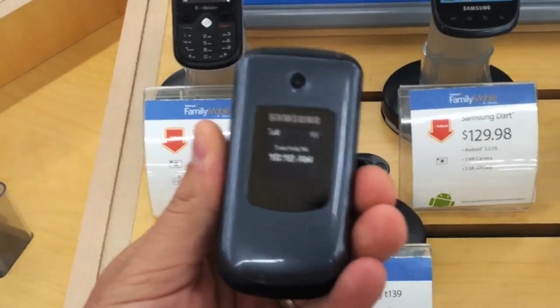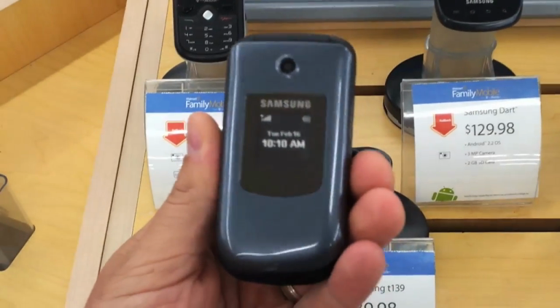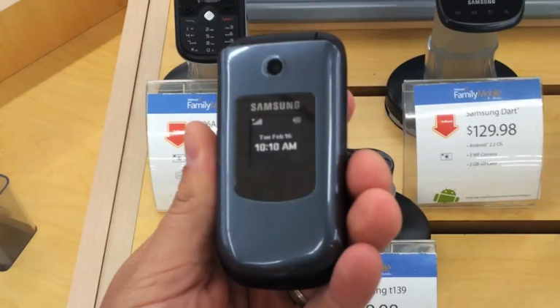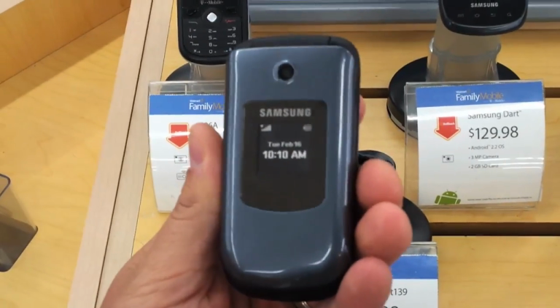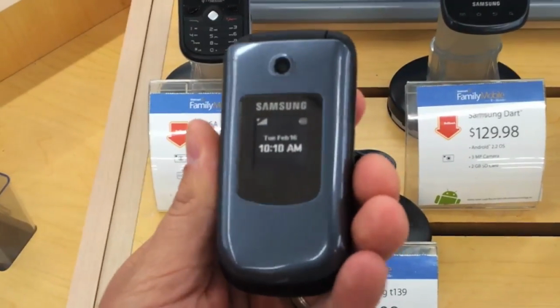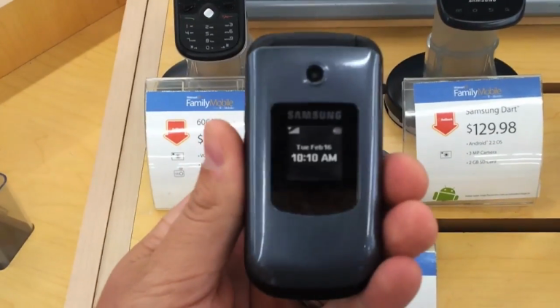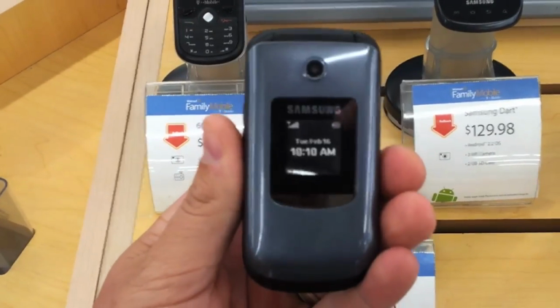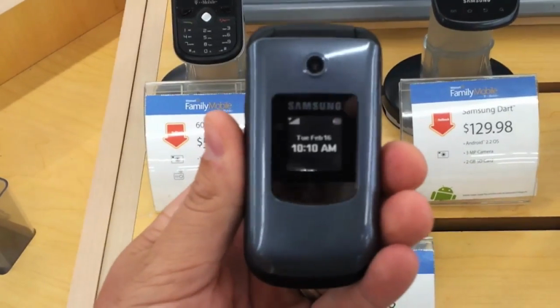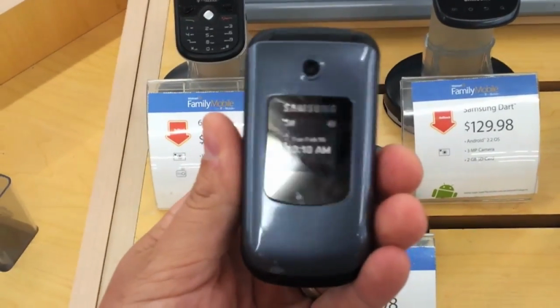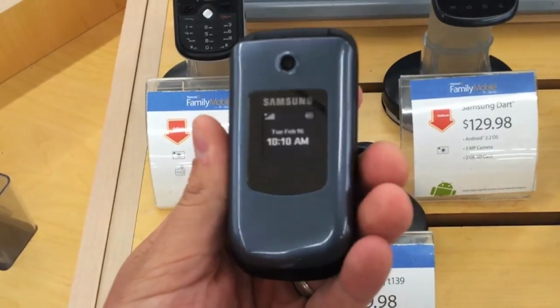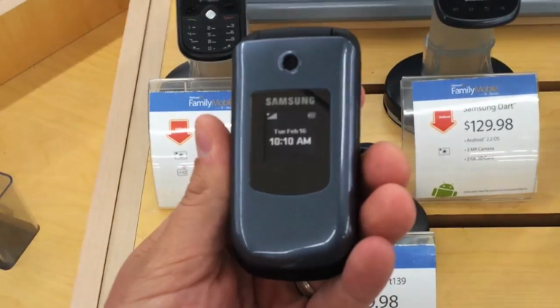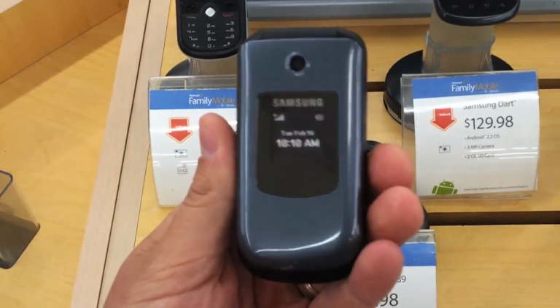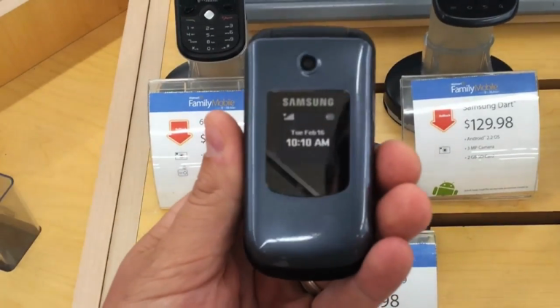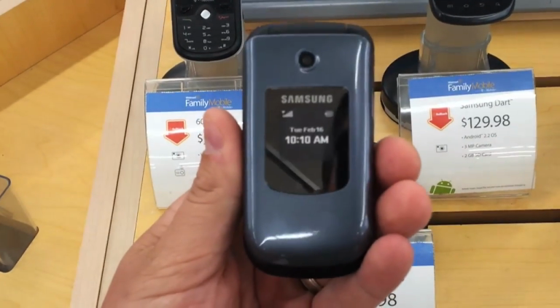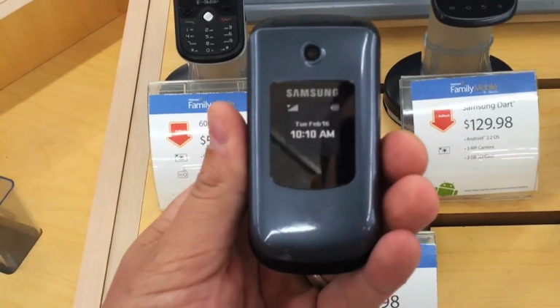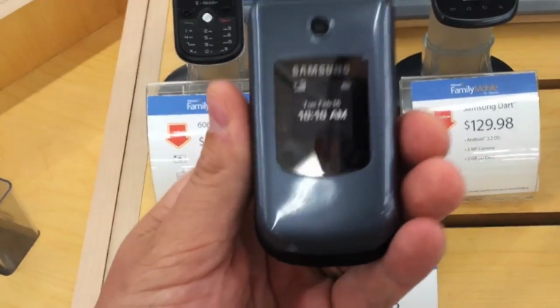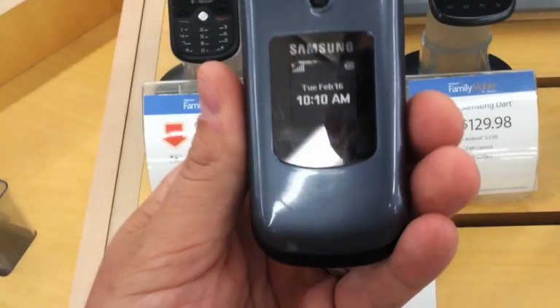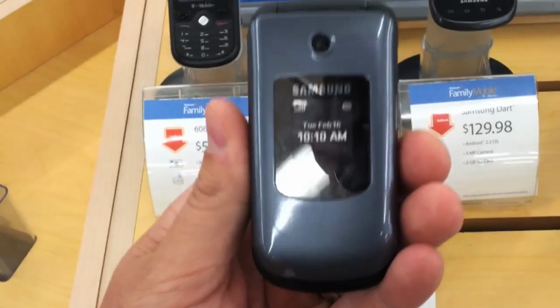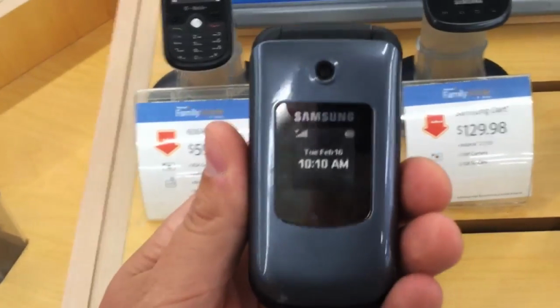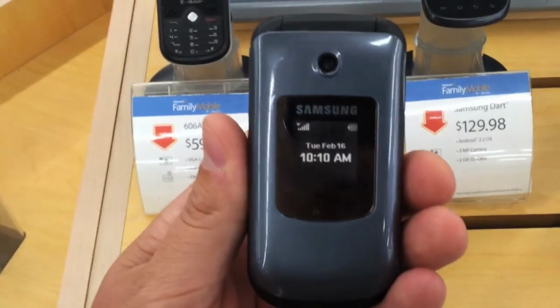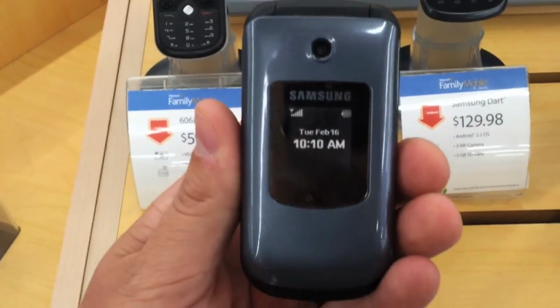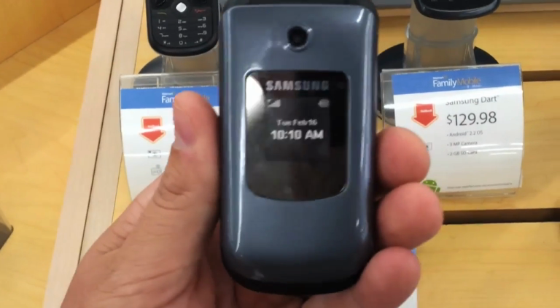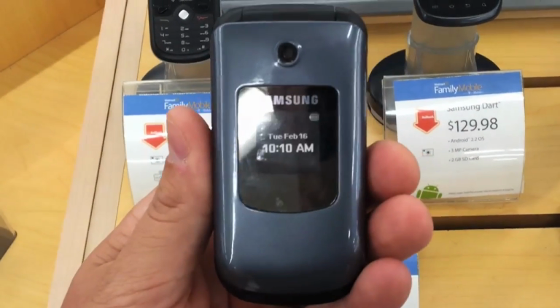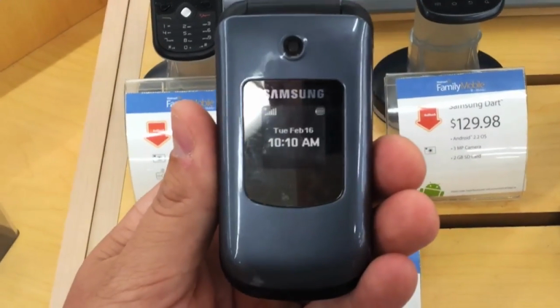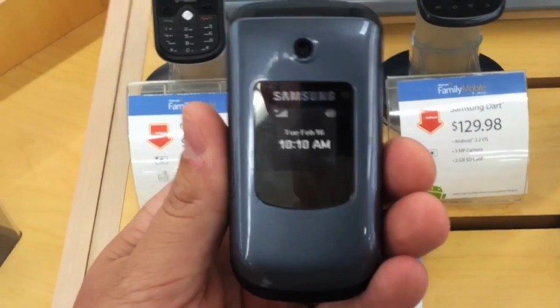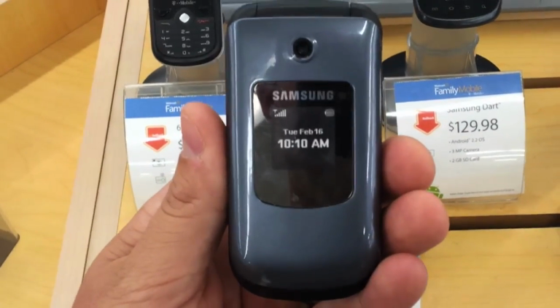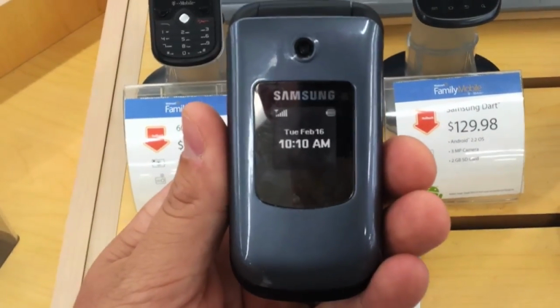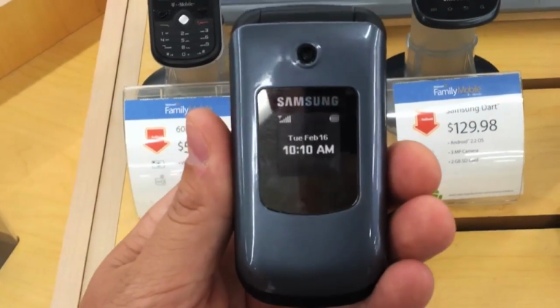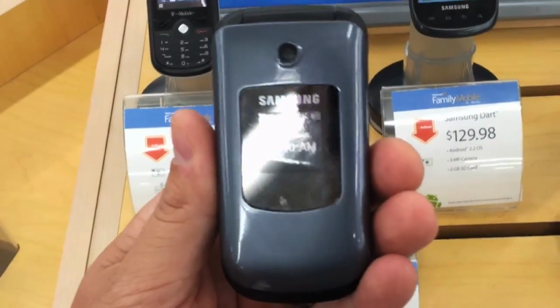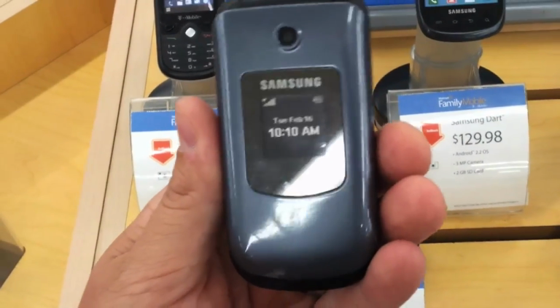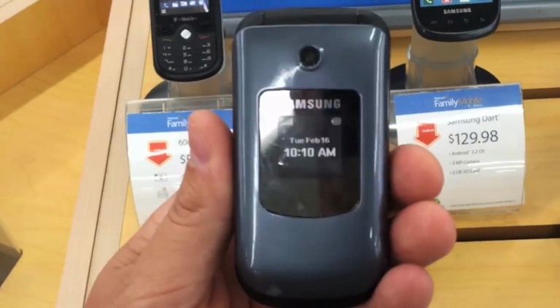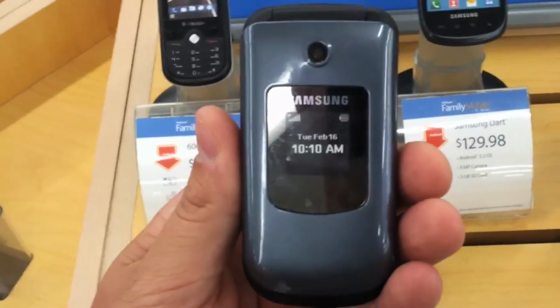If you're just looking for a basic quick phone, you can get it brand new for $30 at your local Walmart. Check out this Samsung phone — the description is below.